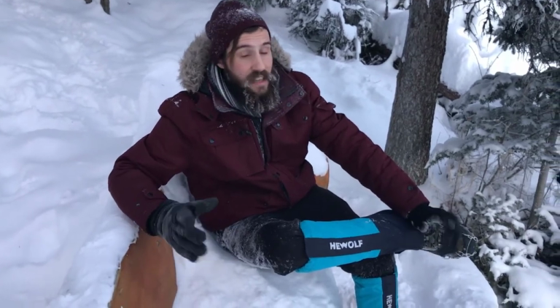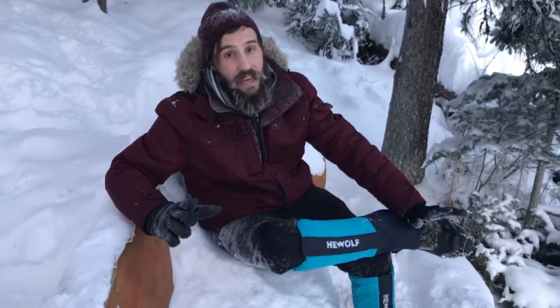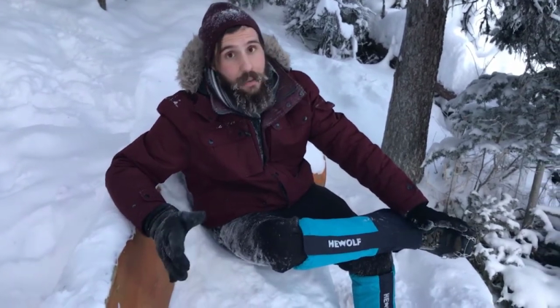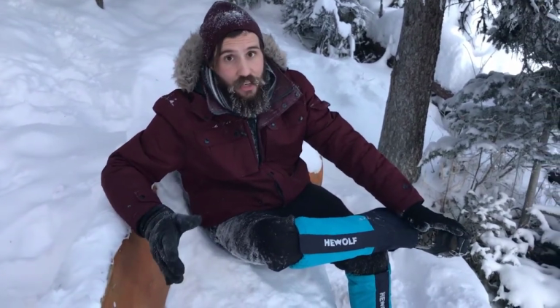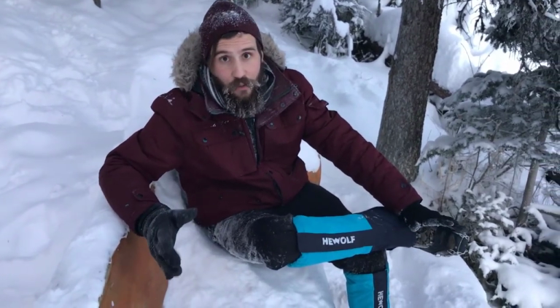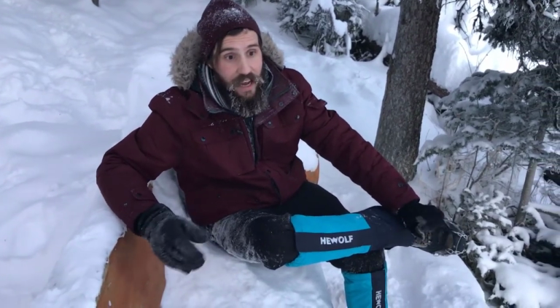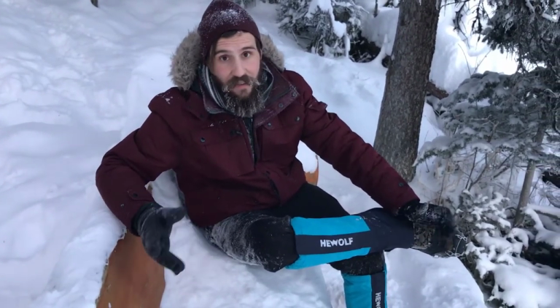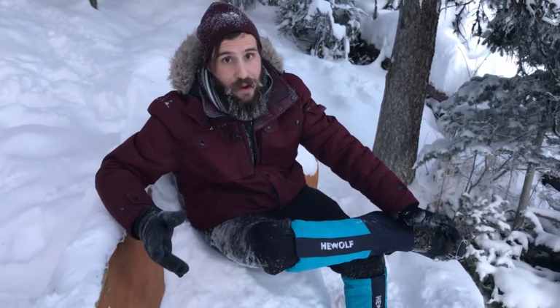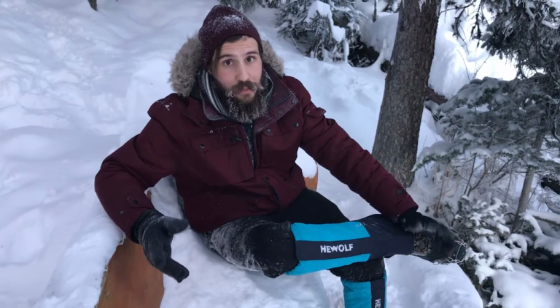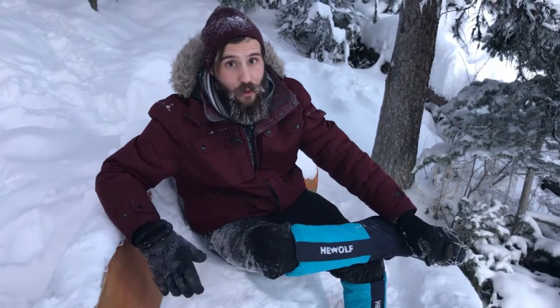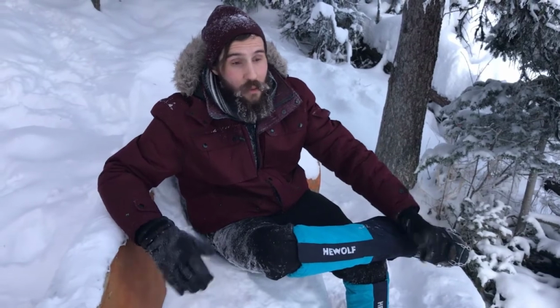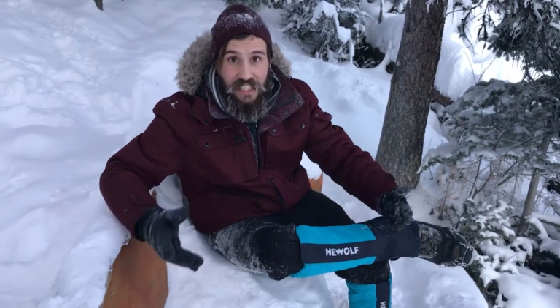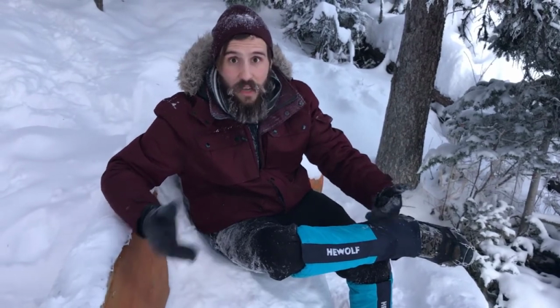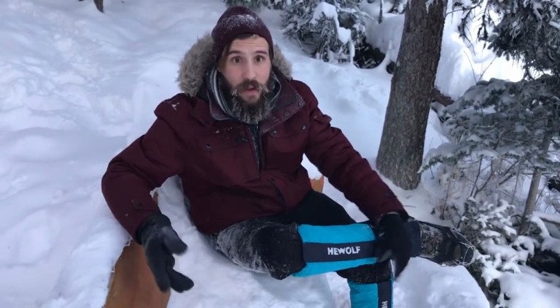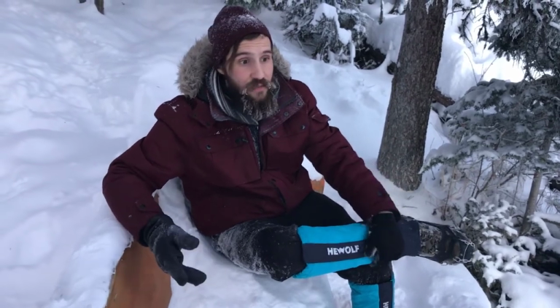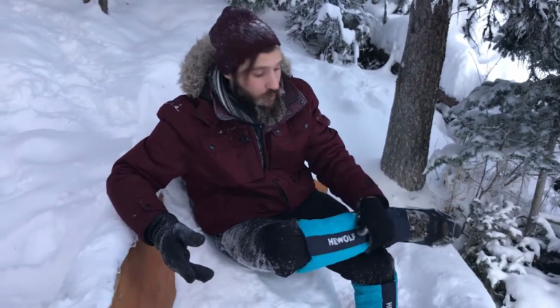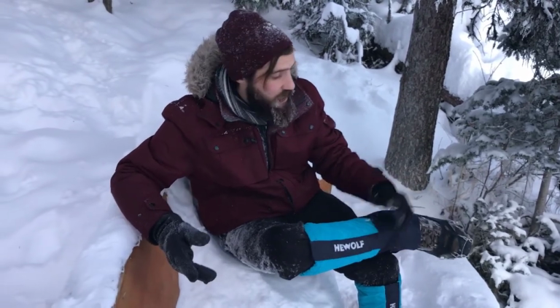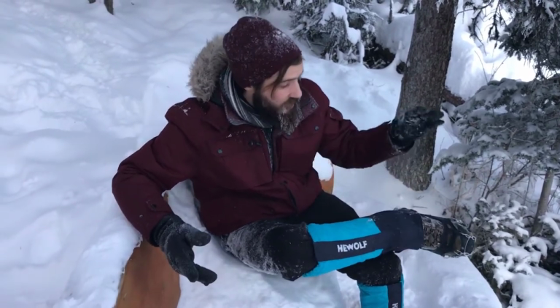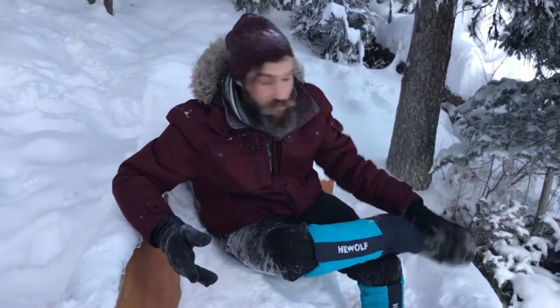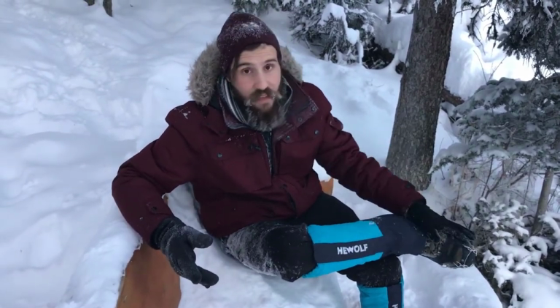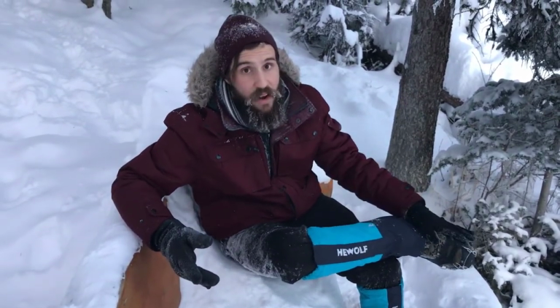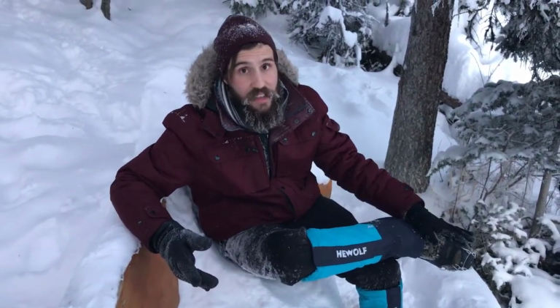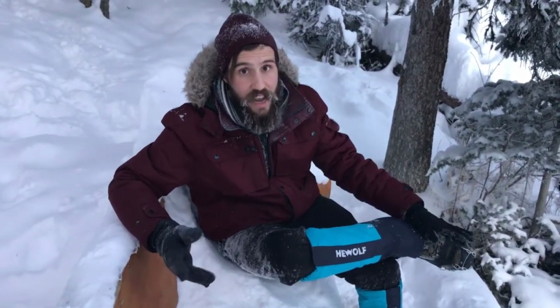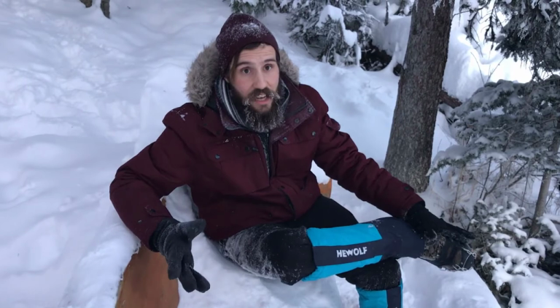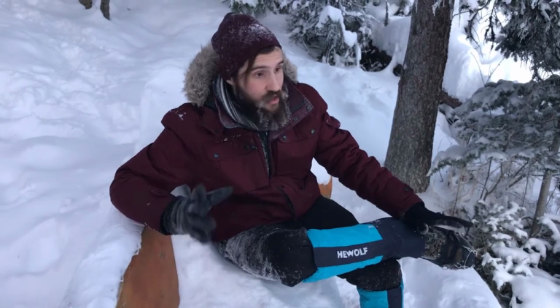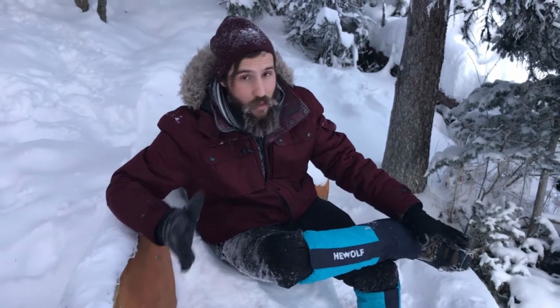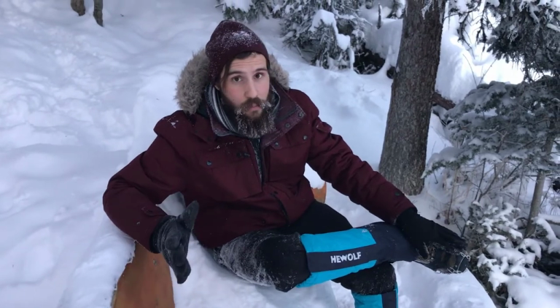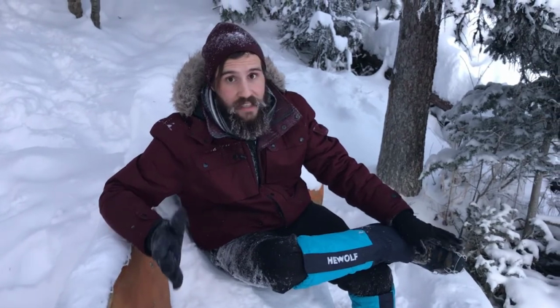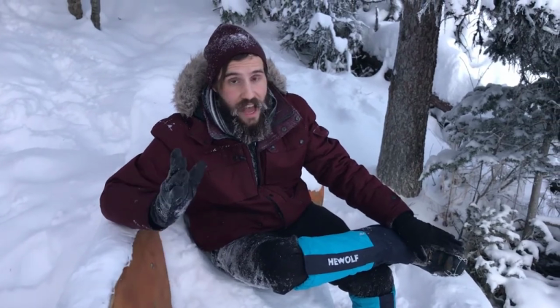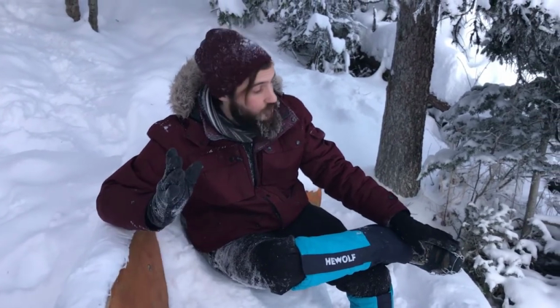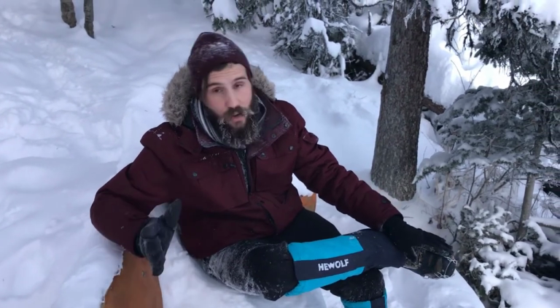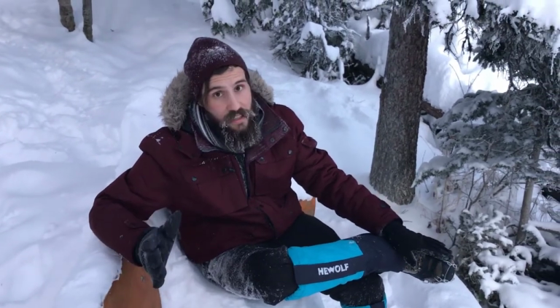These have been a game changer for me. I've never had crampons before — we've tested out a couple of pairs that we've rented. But I recommend these to anybody; they're a great price and great quality.